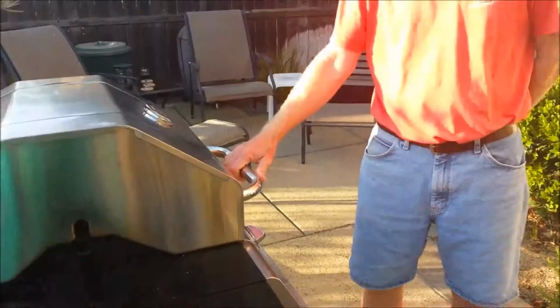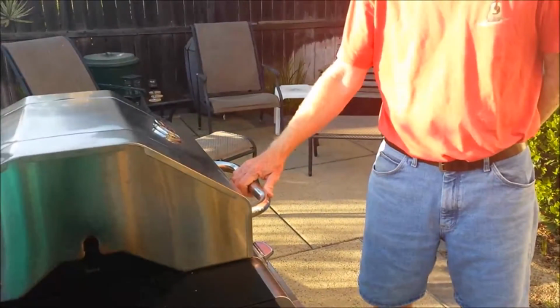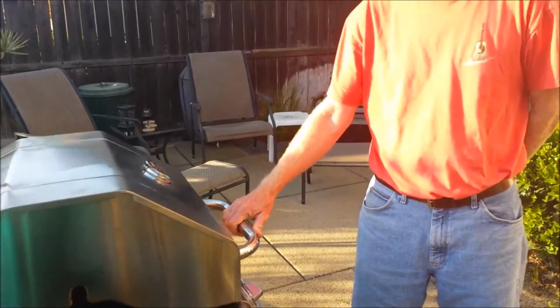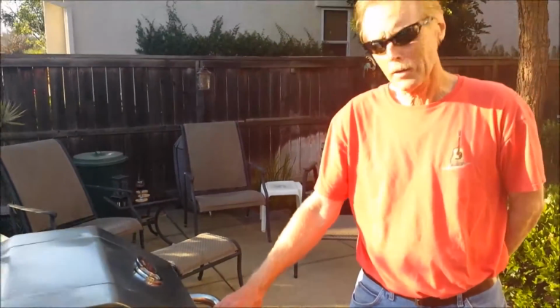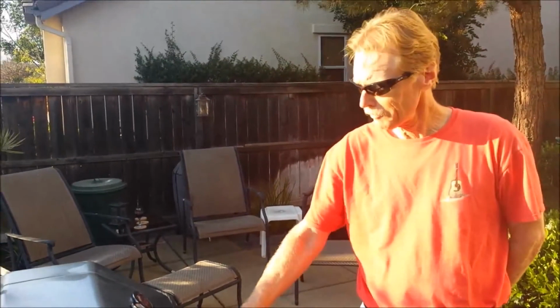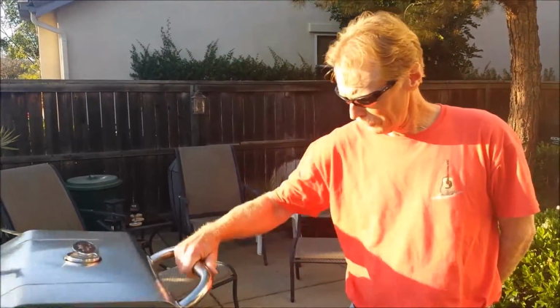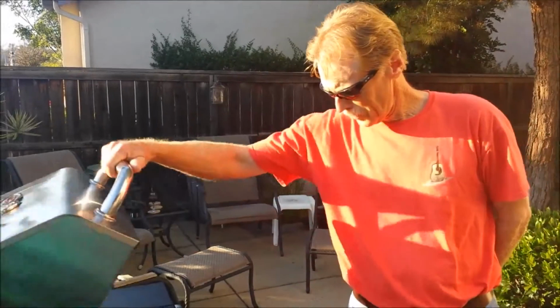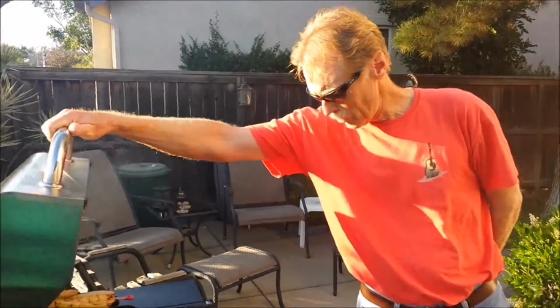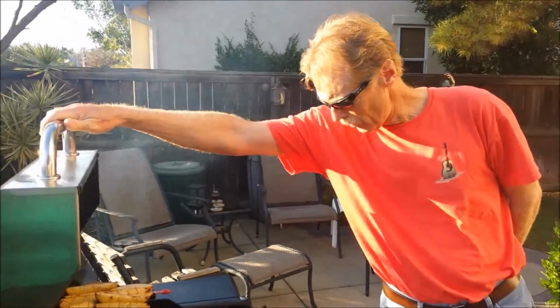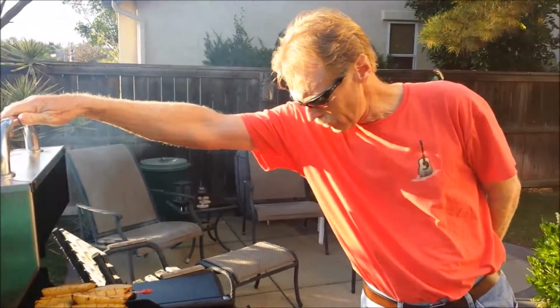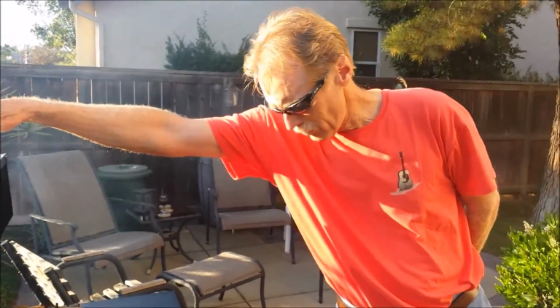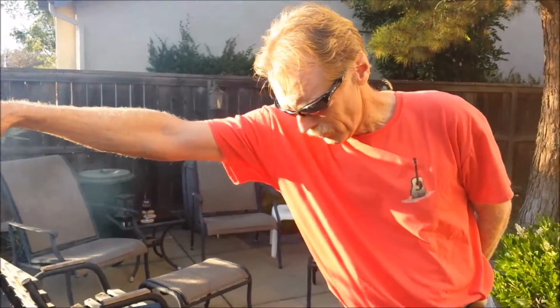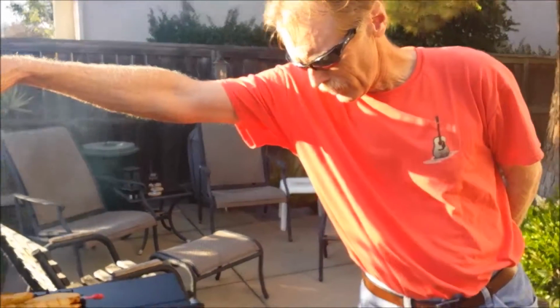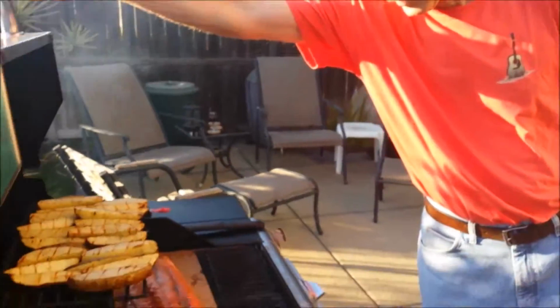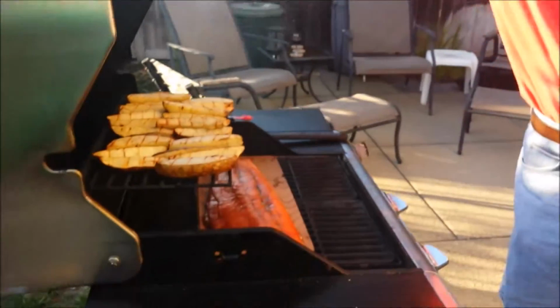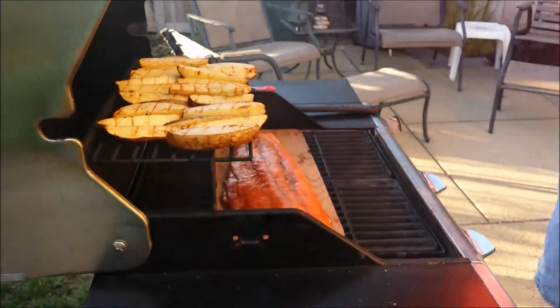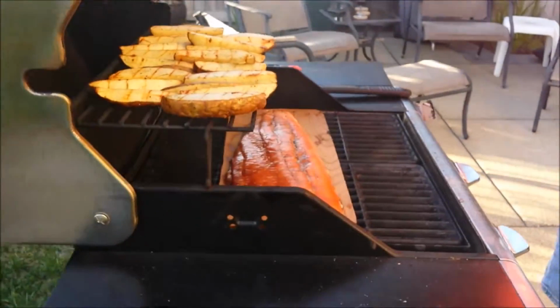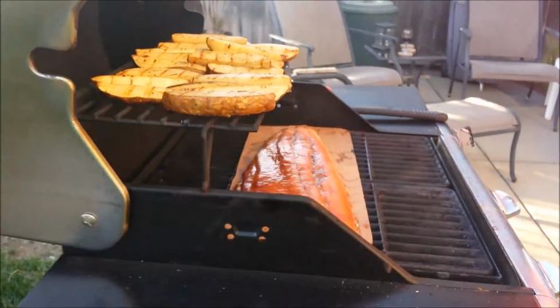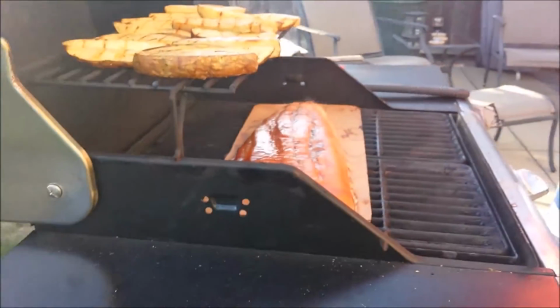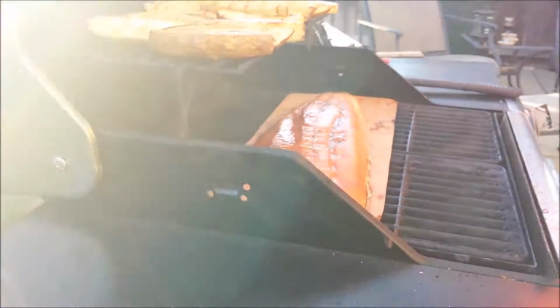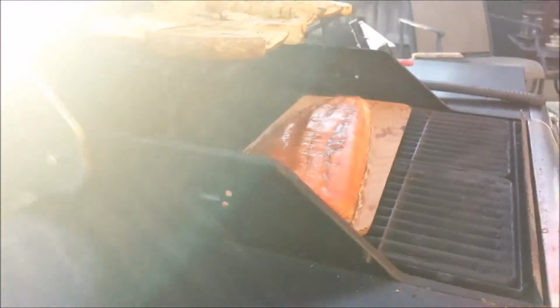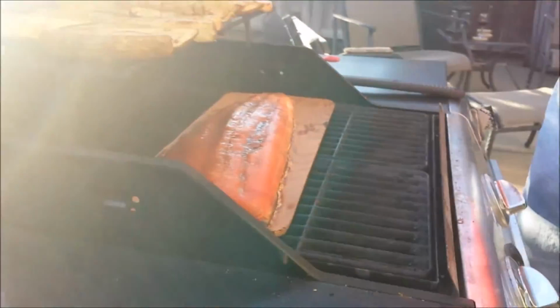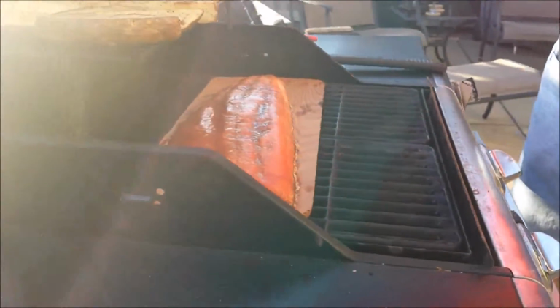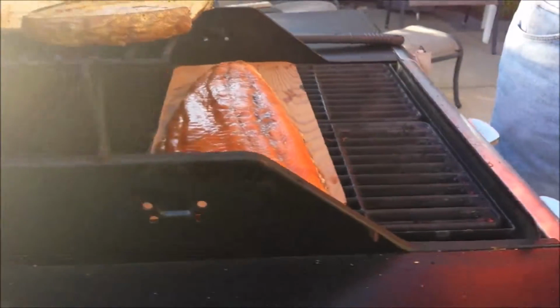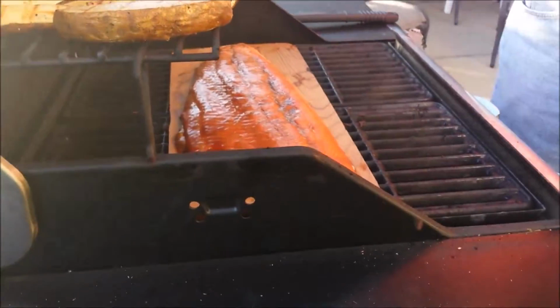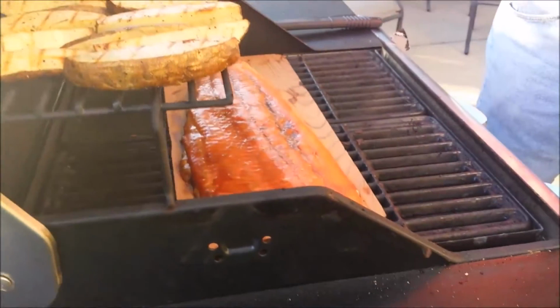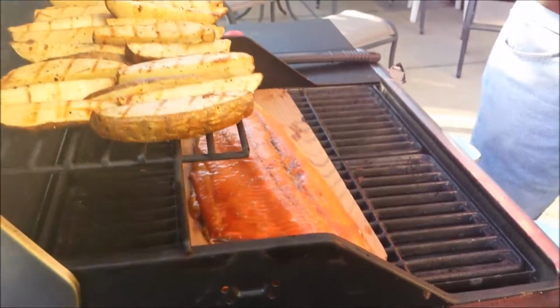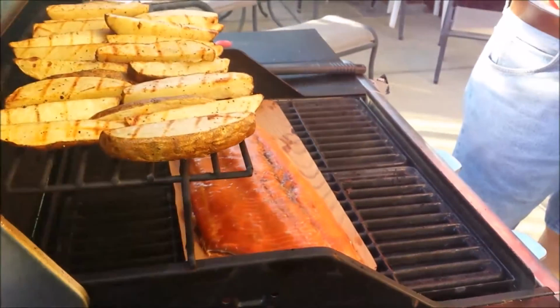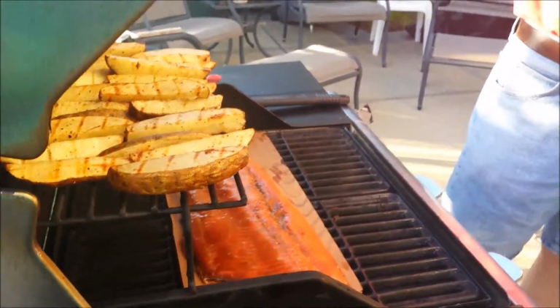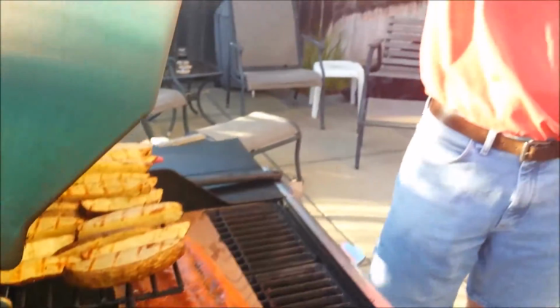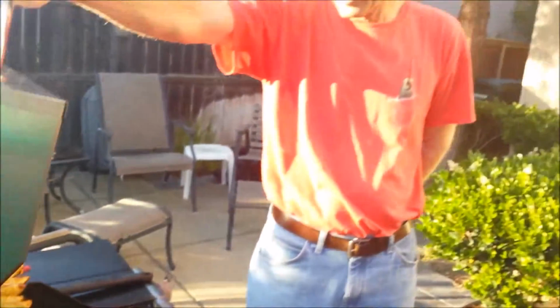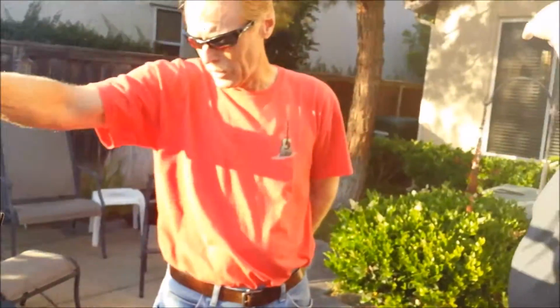We're talking about halfway, just to make sure everything is cooking fine. If you look, it's kind of simmering up on the side there. Oh my God, it looks great. It's just fine — still got probably another eight to ten minutes.